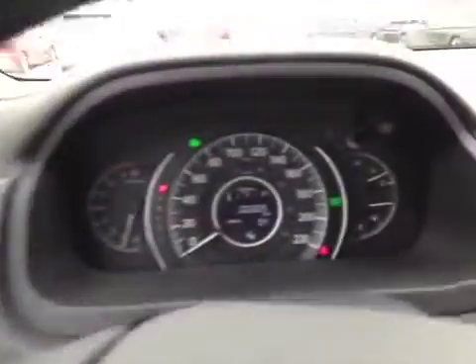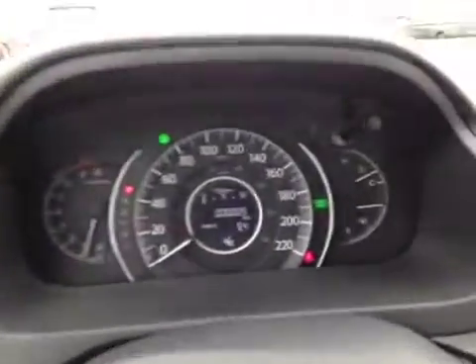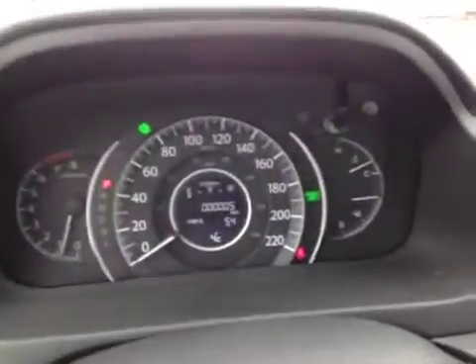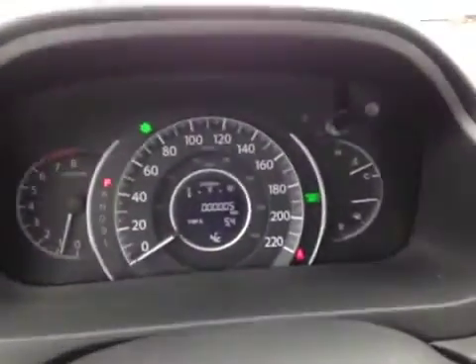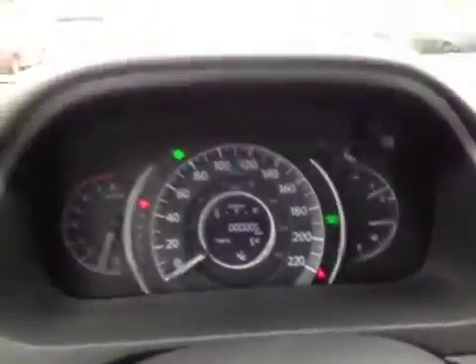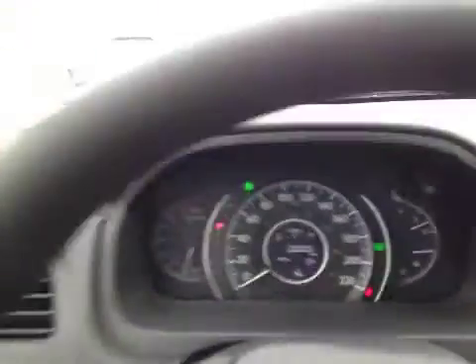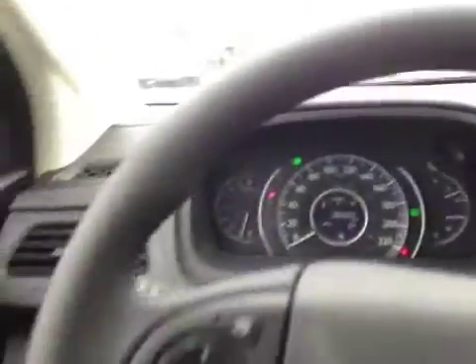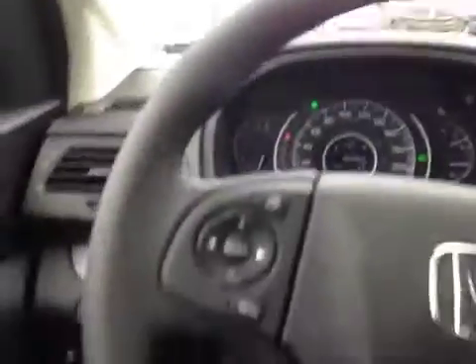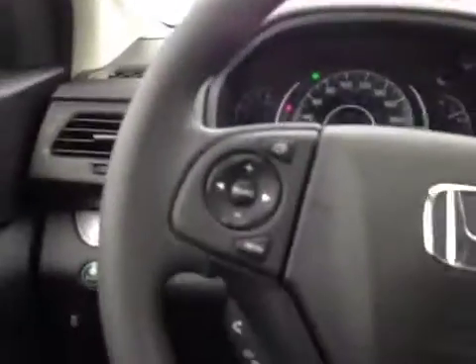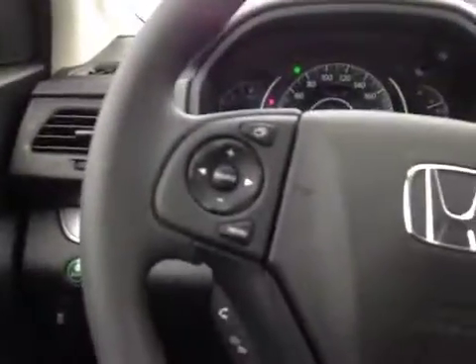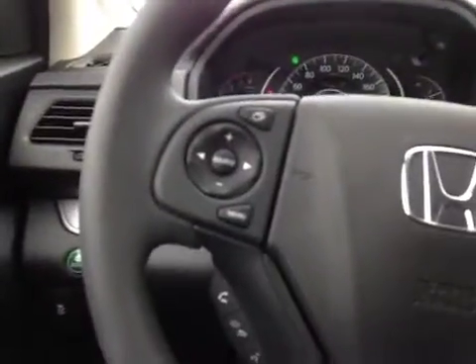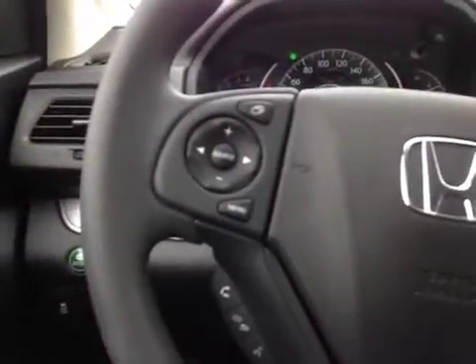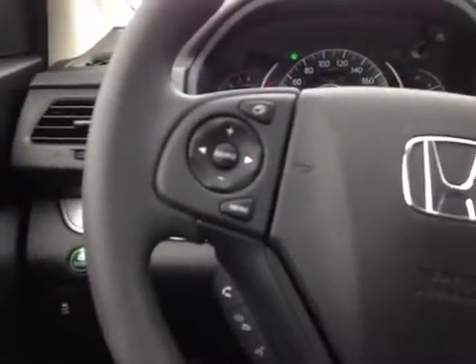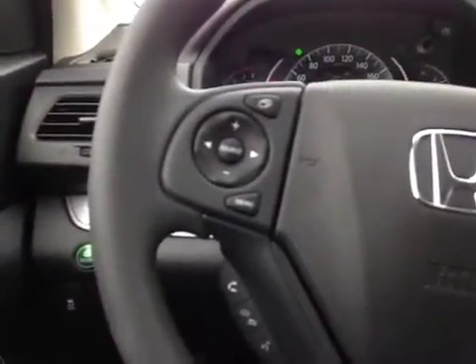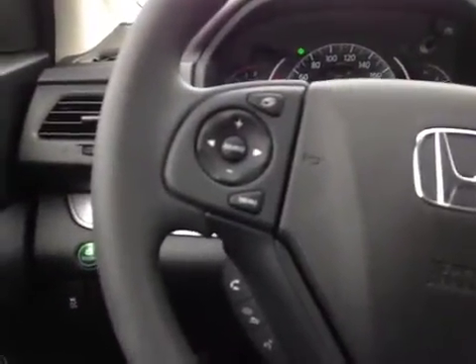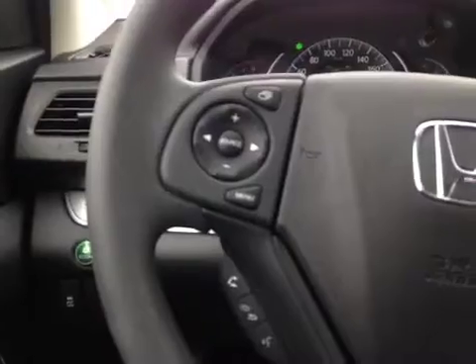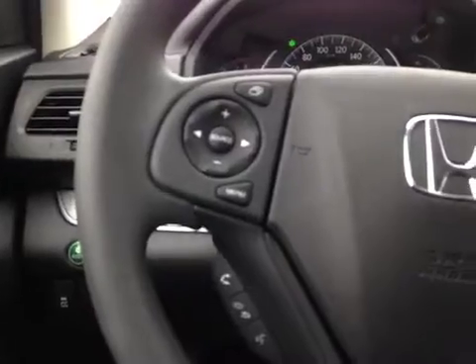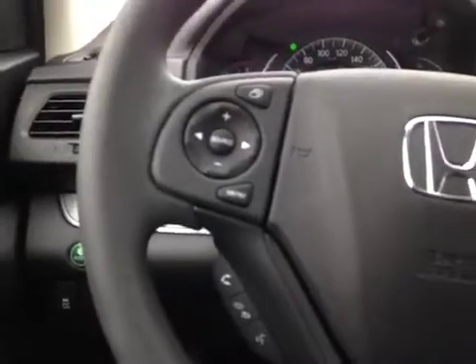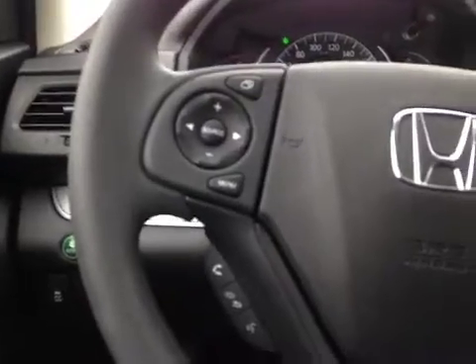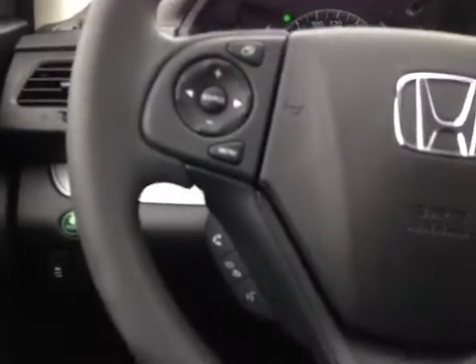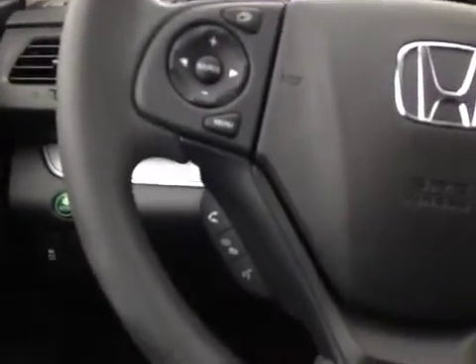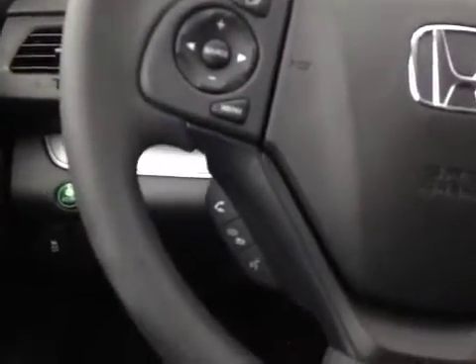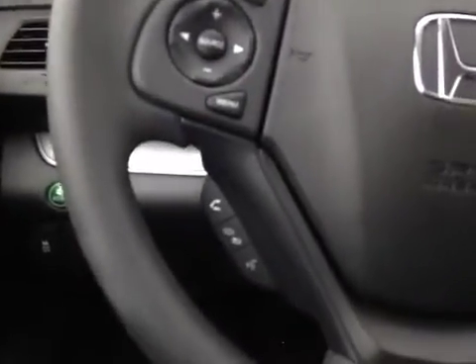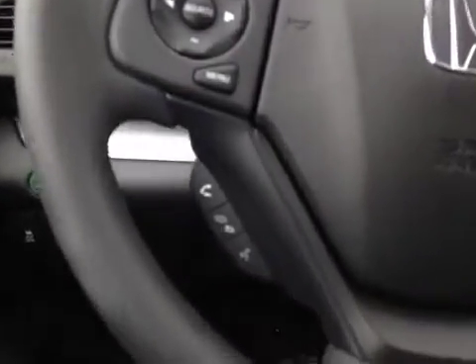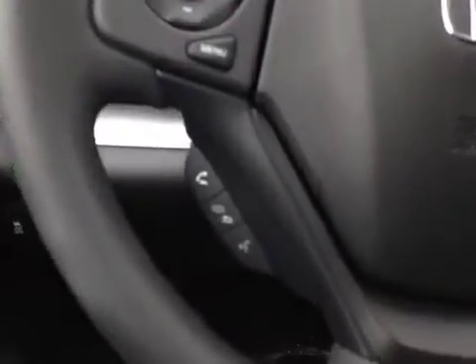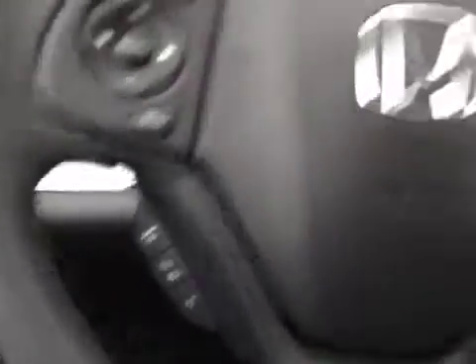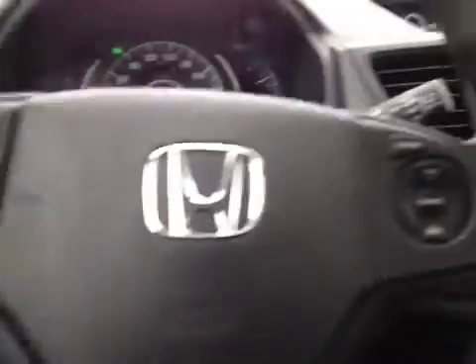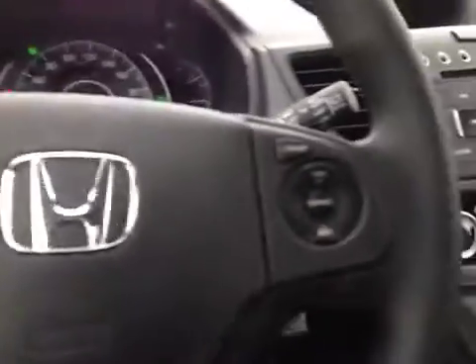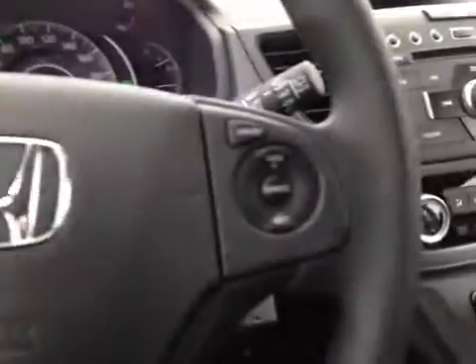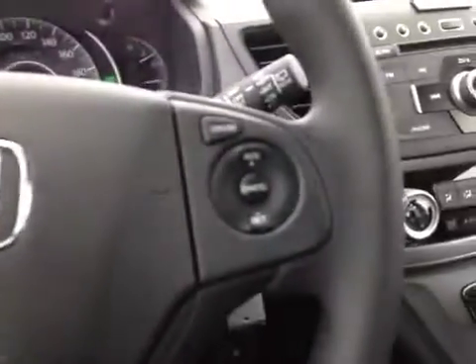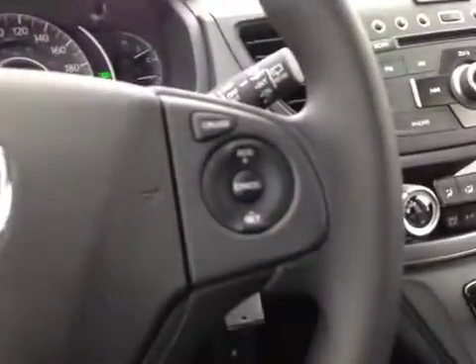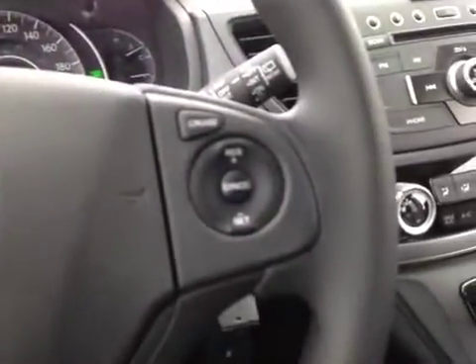Here's your dash. On the steering wheel we have your stereo sound system controls as well as your Bluetooth and your cruise control.